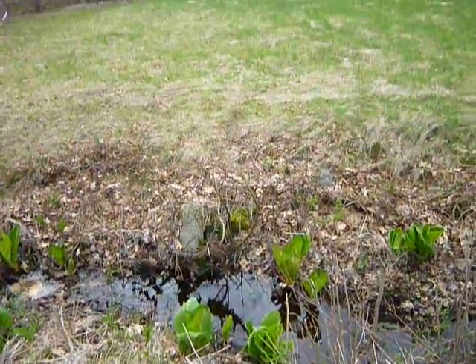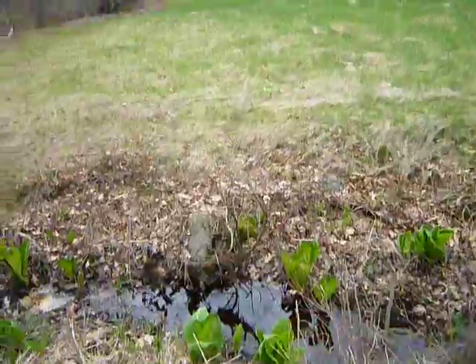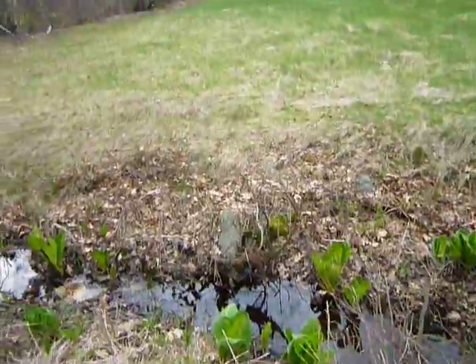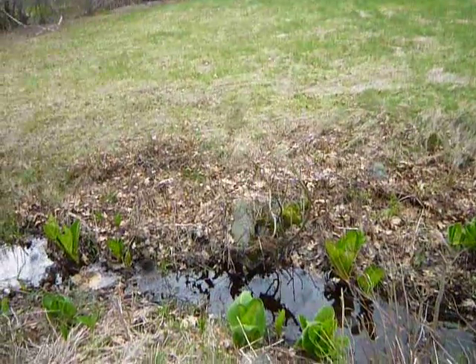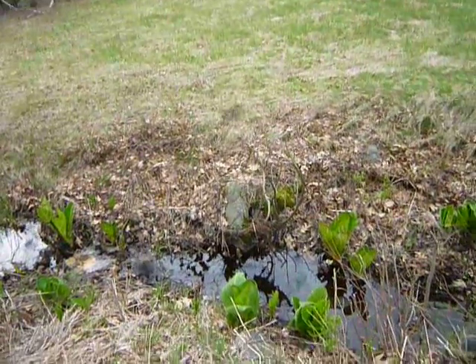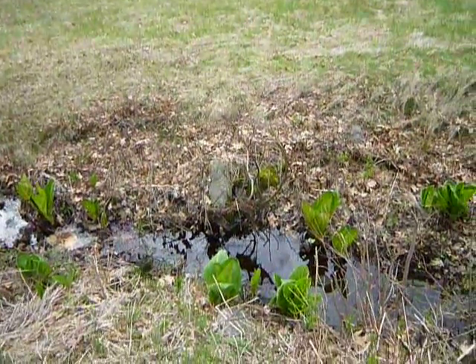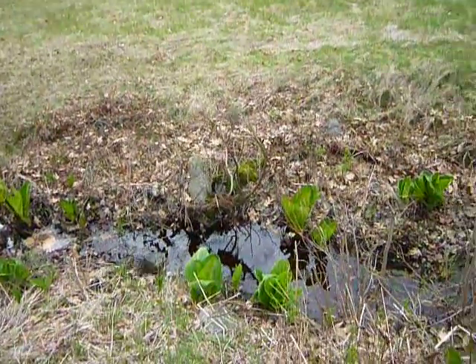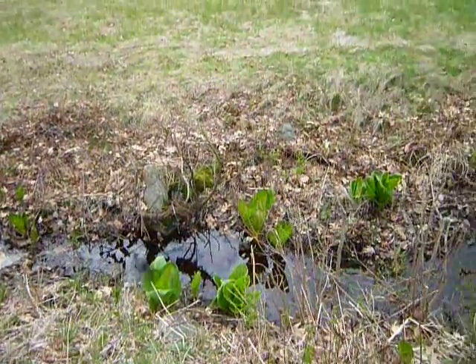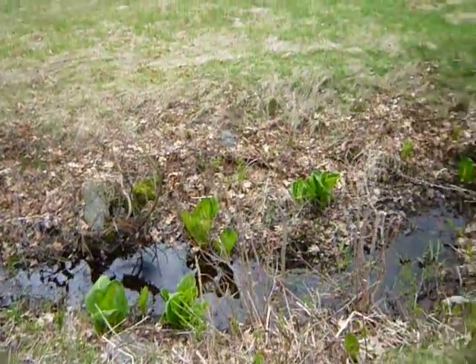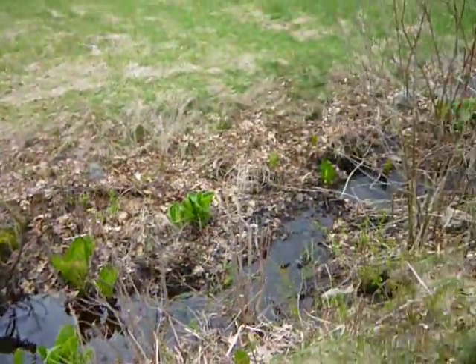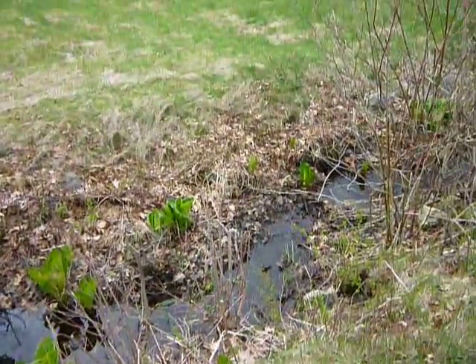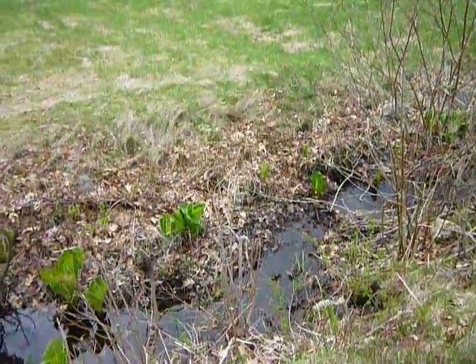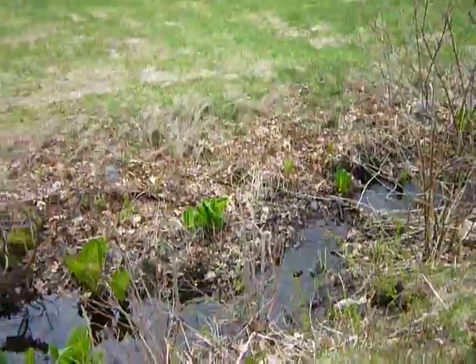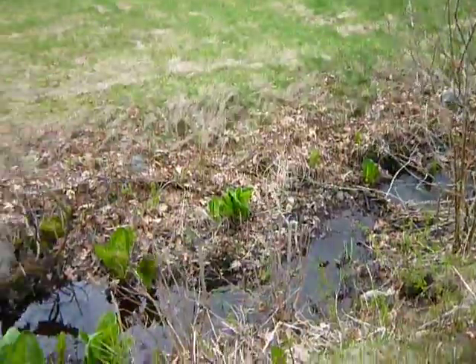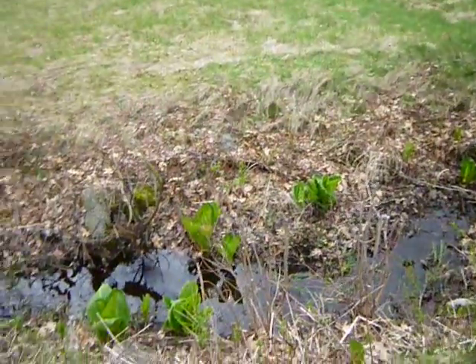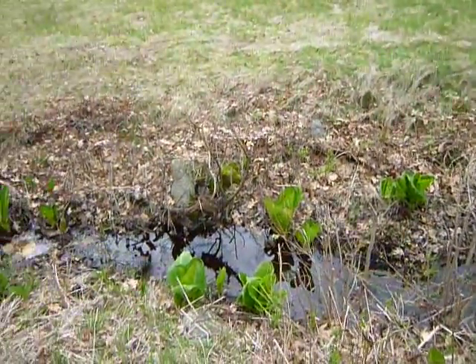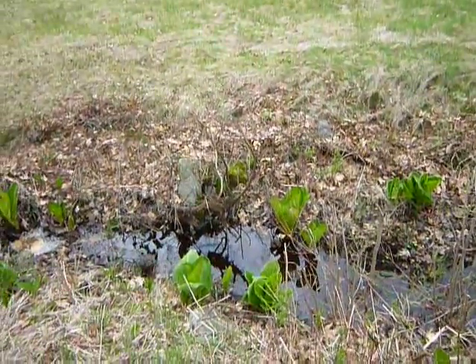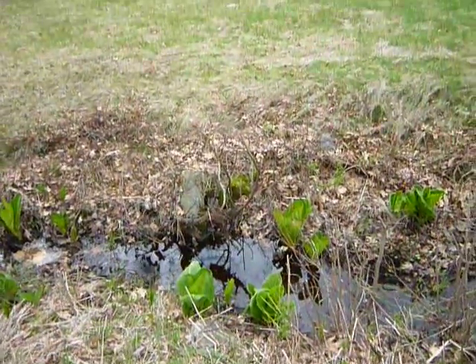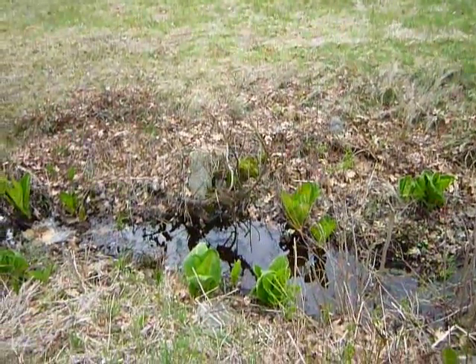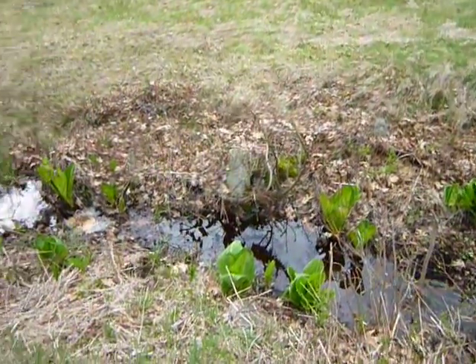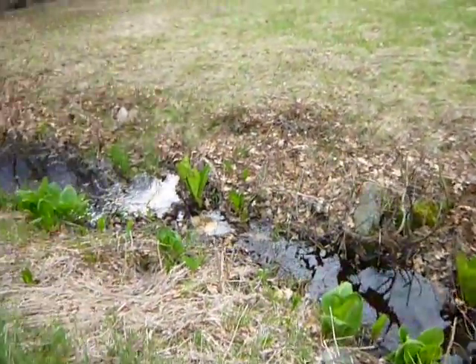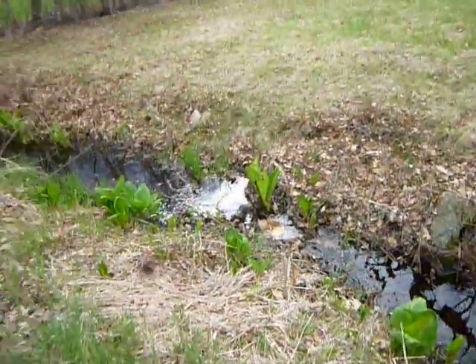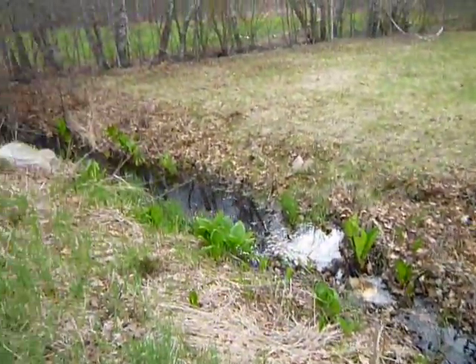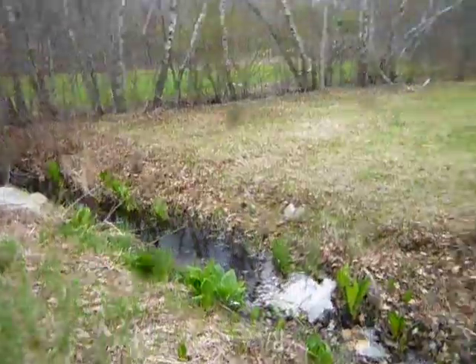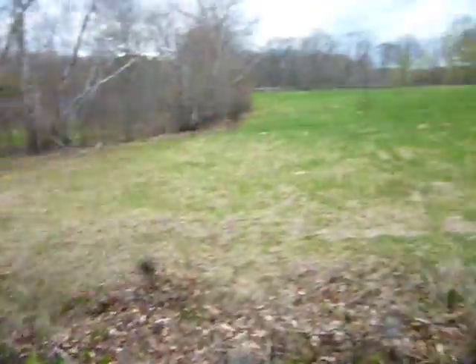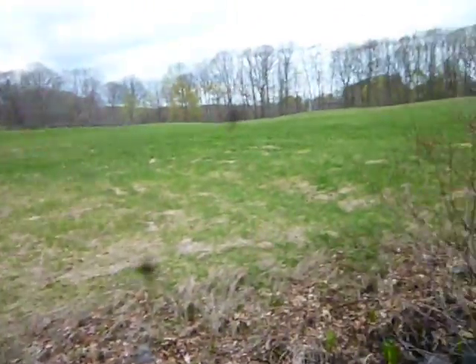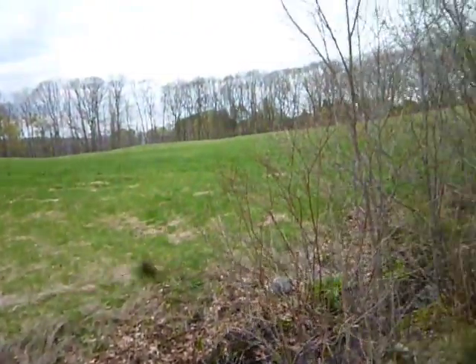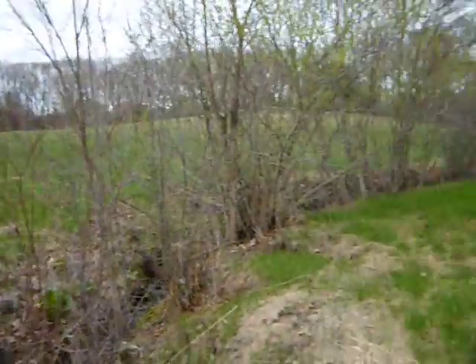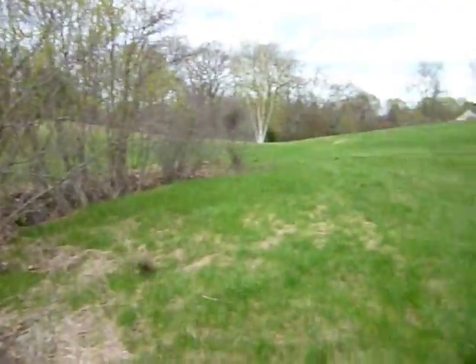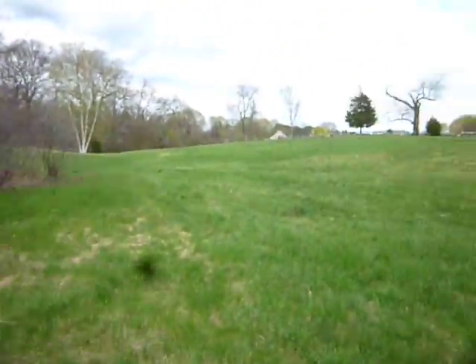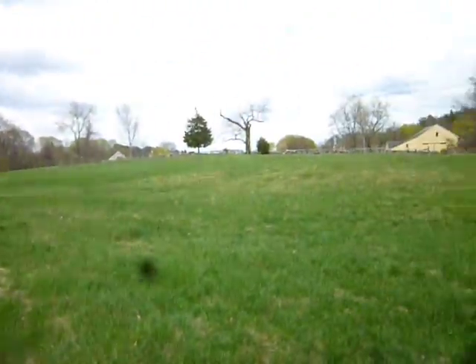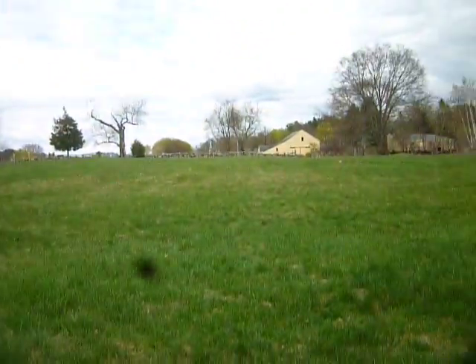I just decided to do a little walking trail video. I'm here at Chesa Field in Lexington. It's very nice — first time this year.